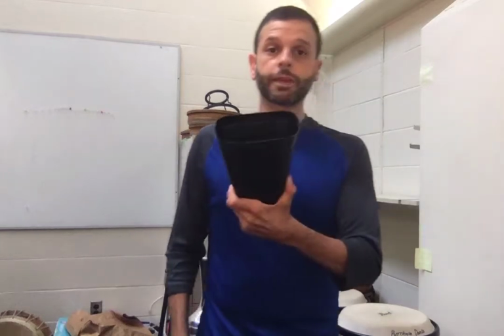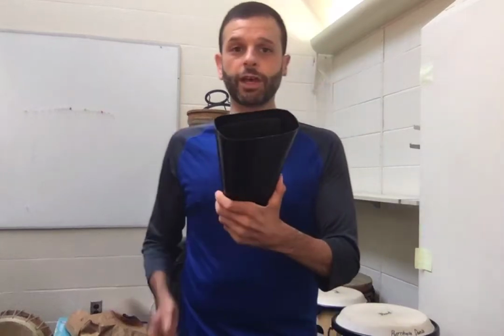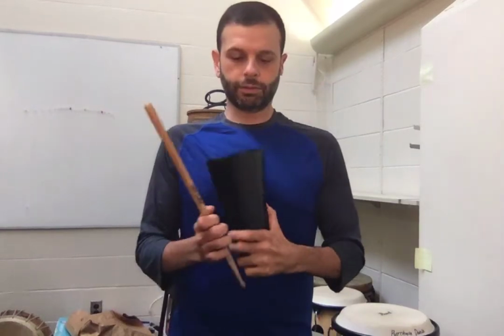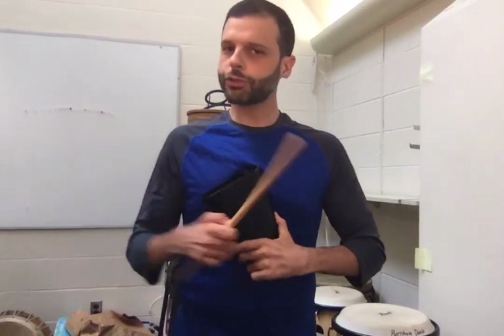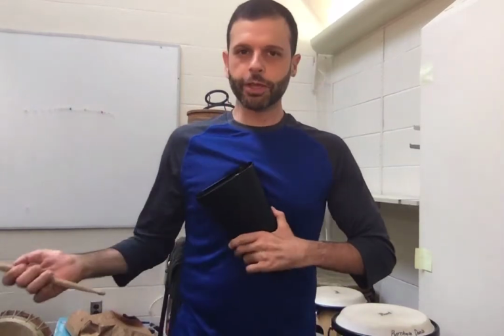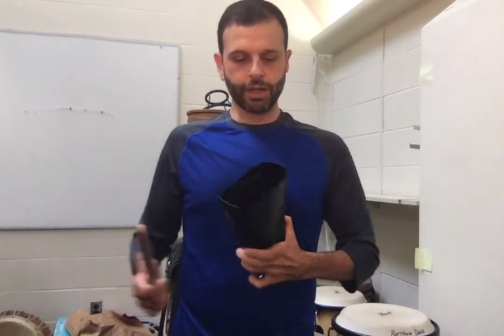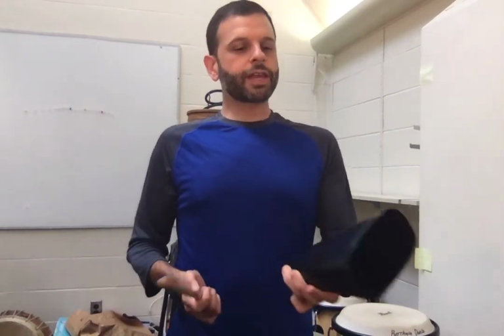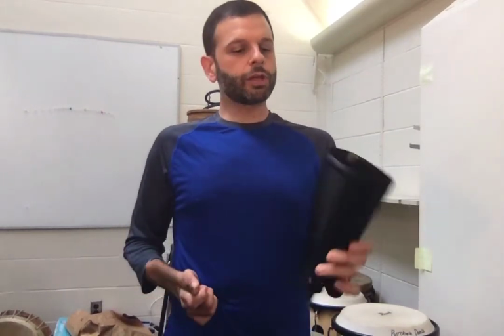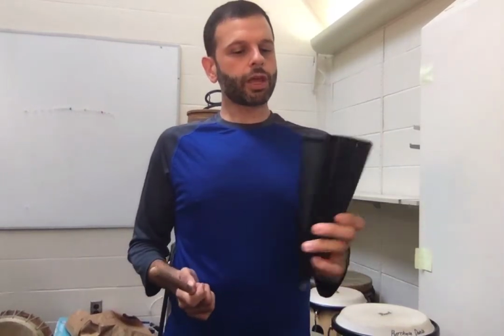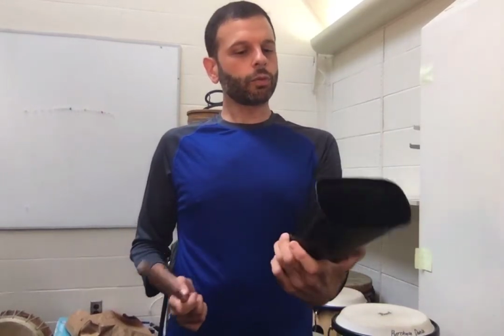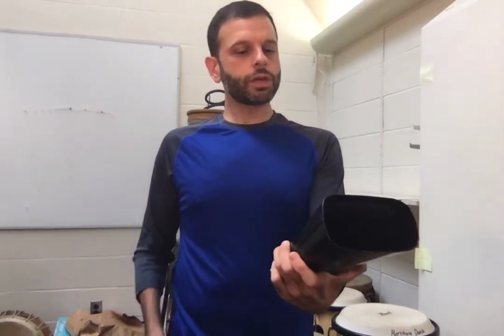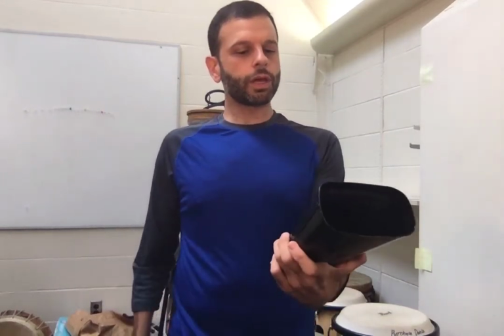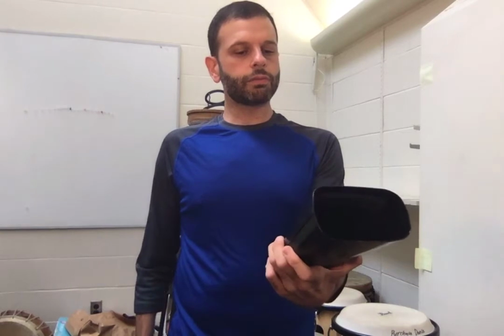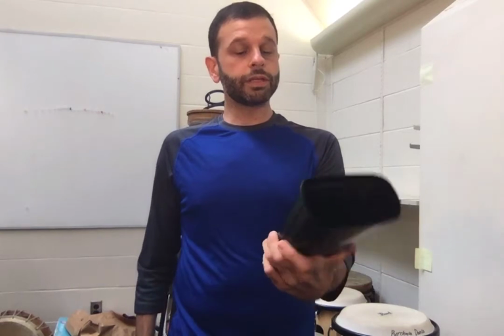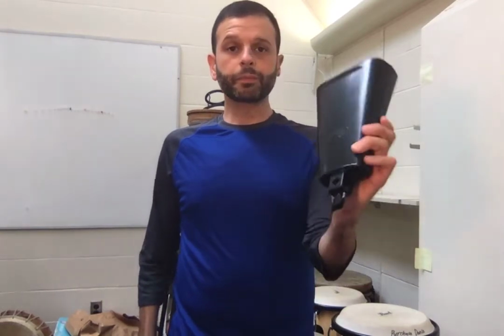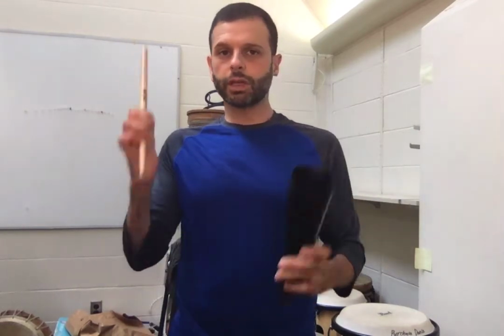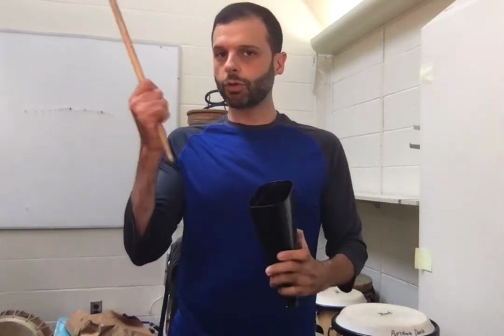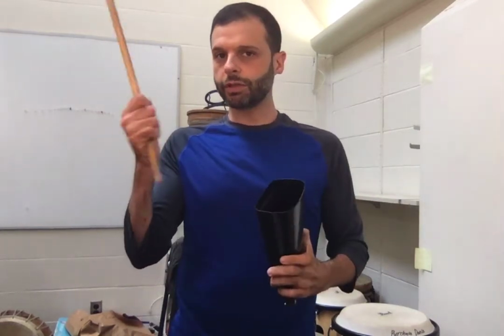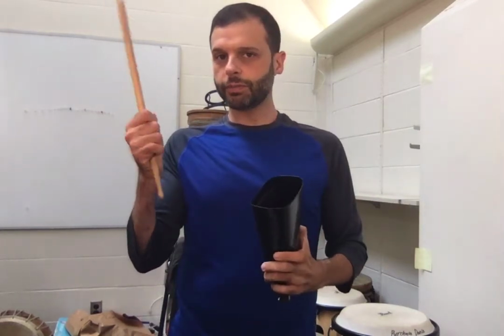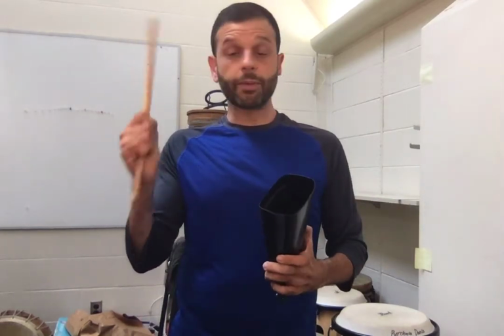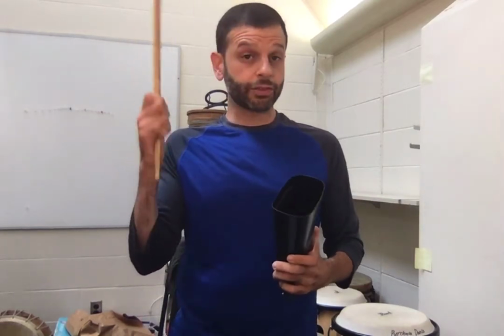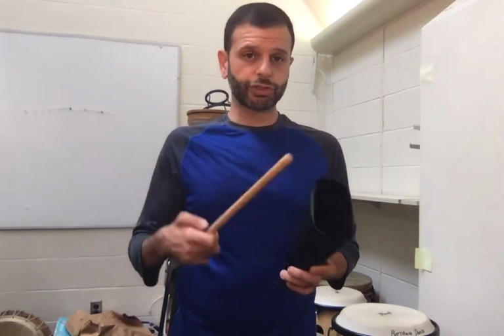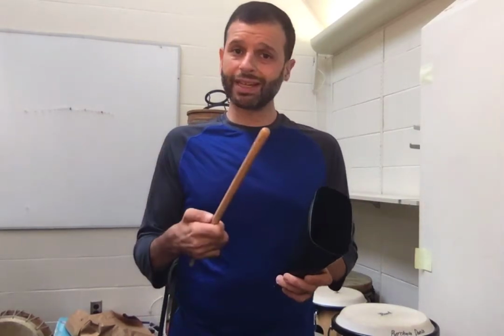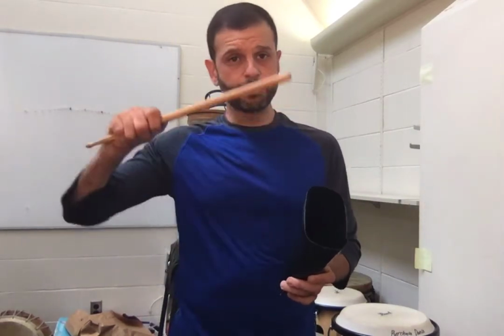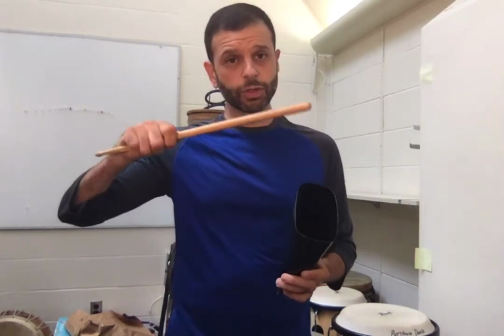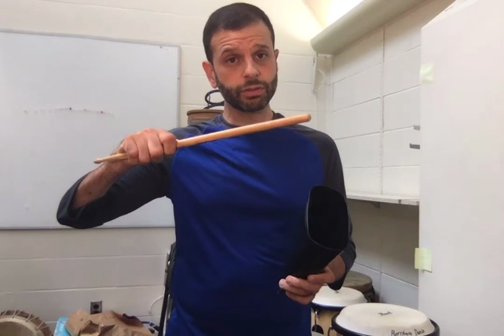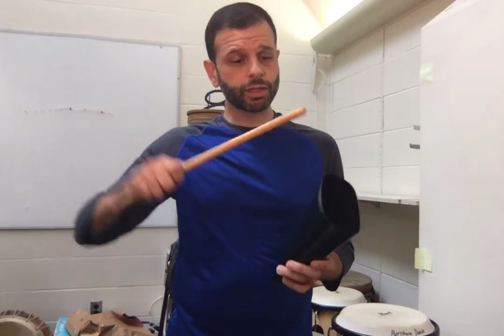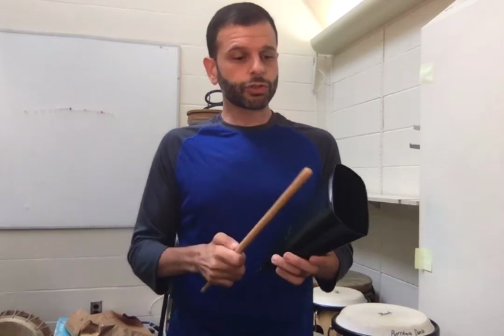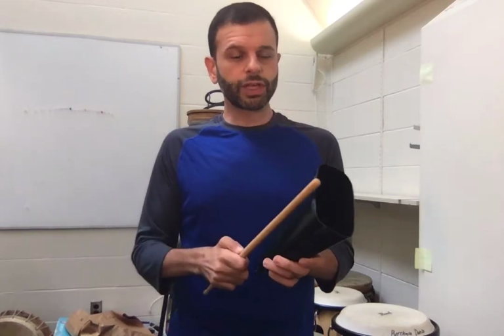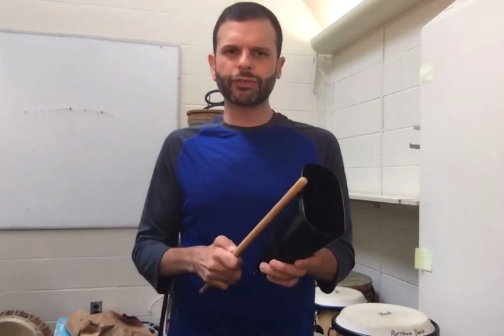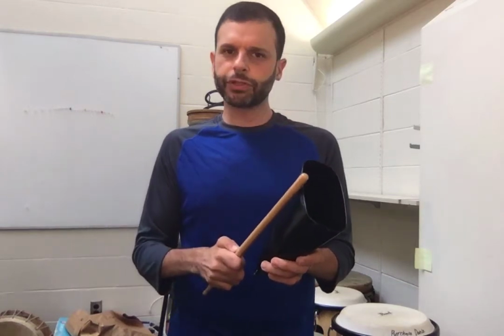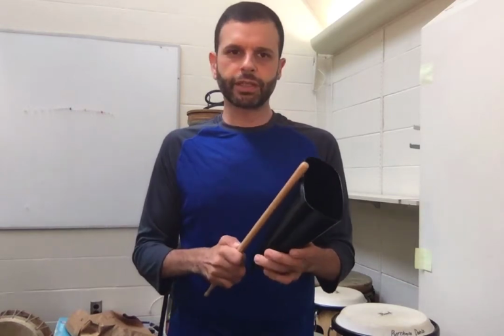The cowbell — insert joke here. The cowbell is held with your dominant hand holding the stick, and it's a backwards stick so that we get a lot of surface area contact.